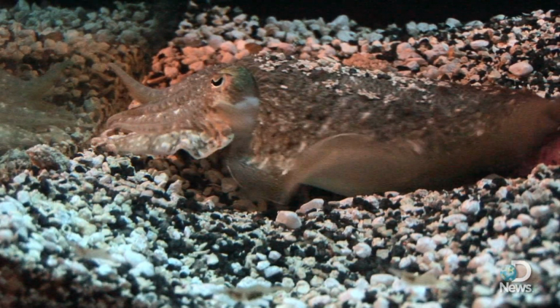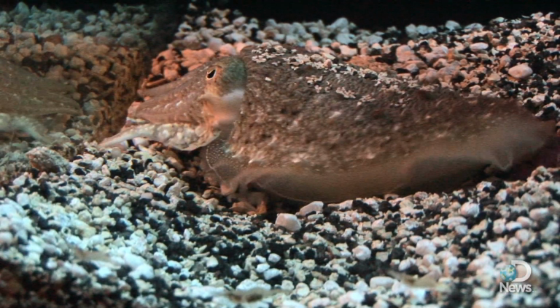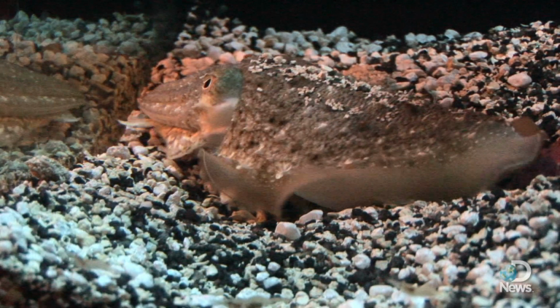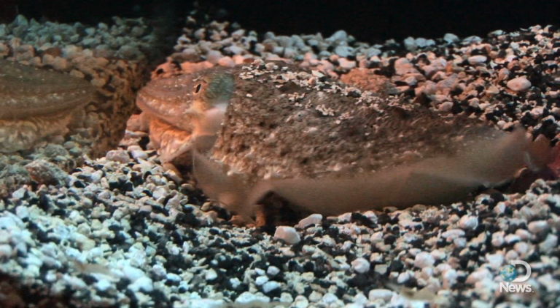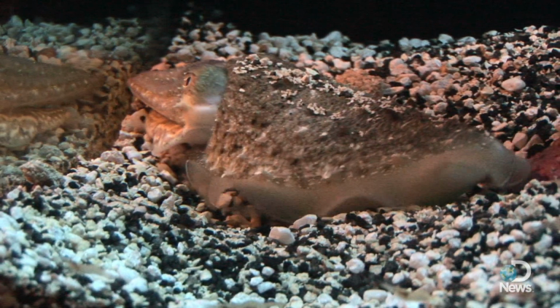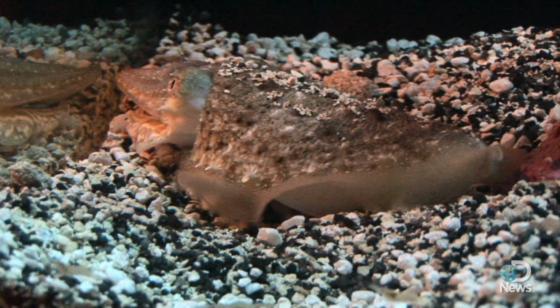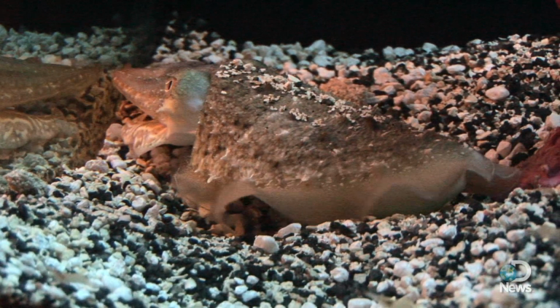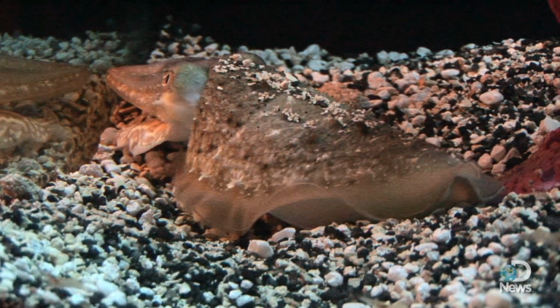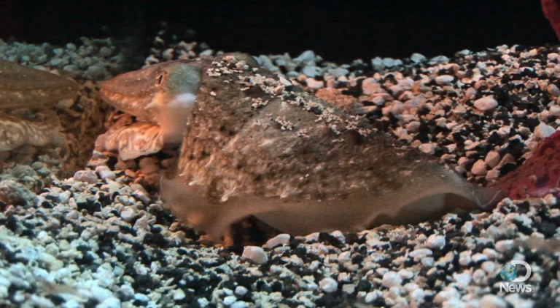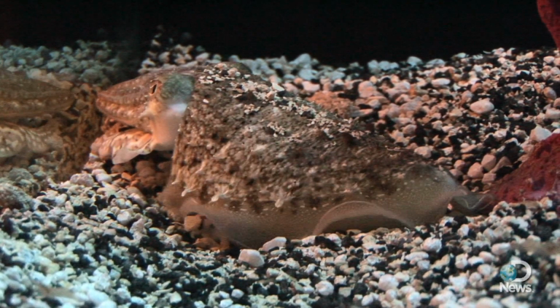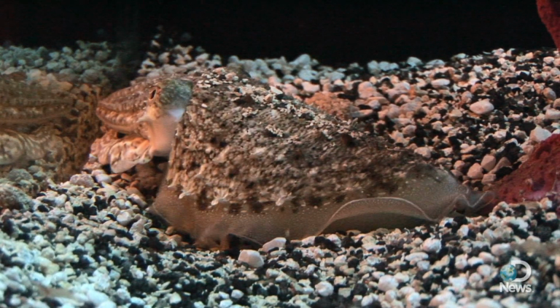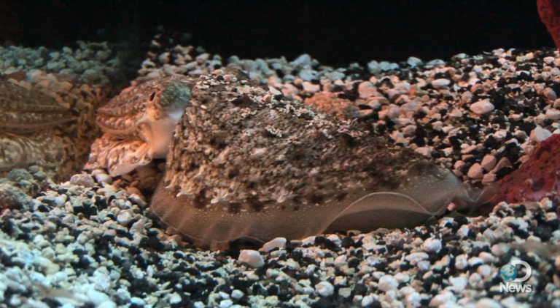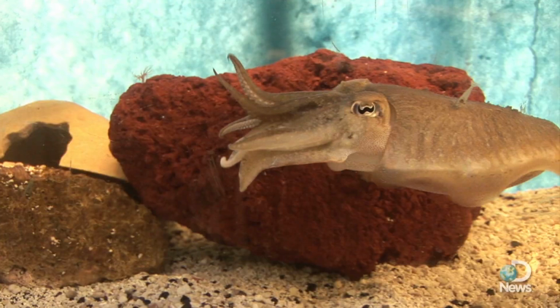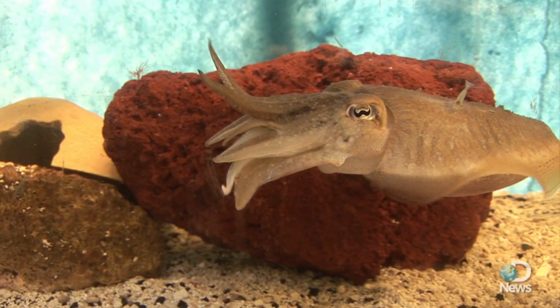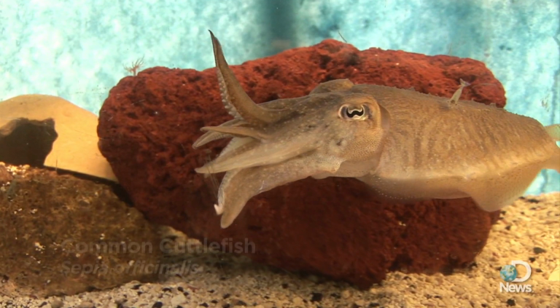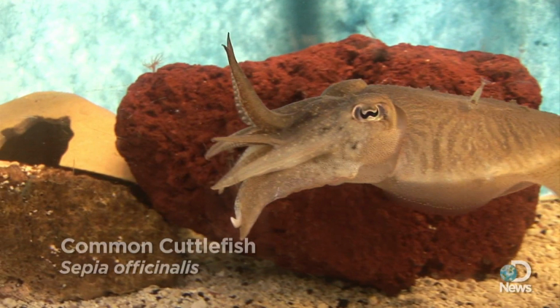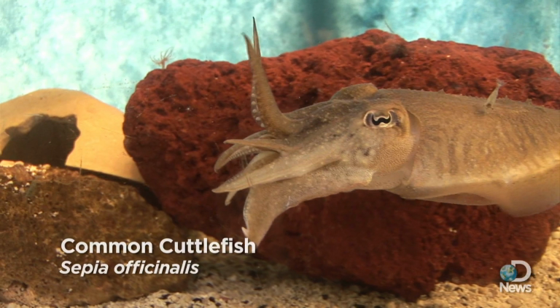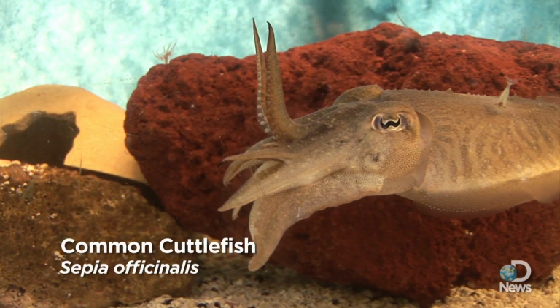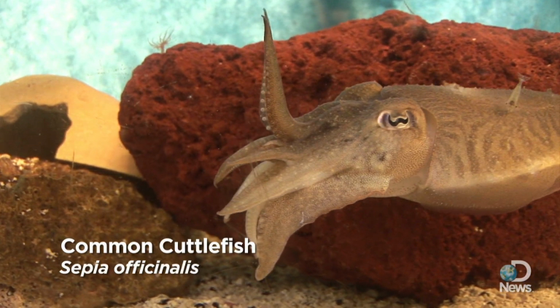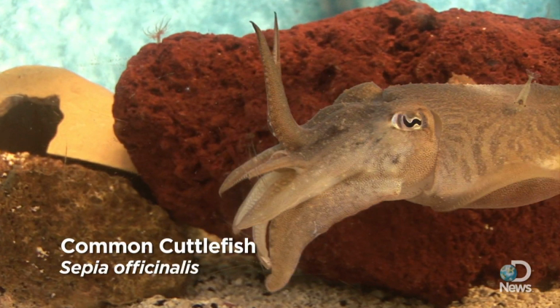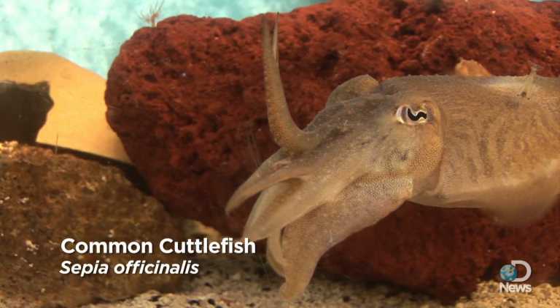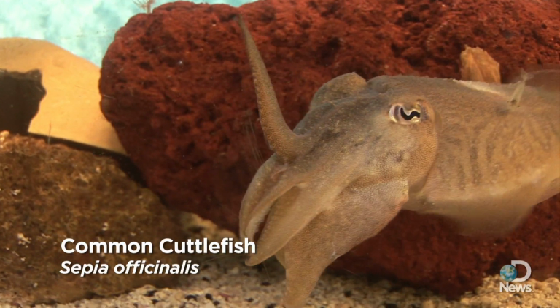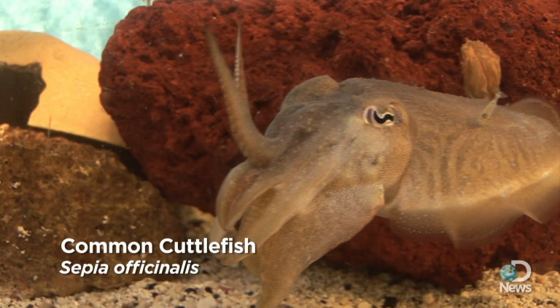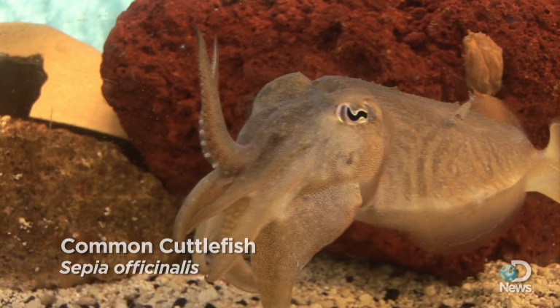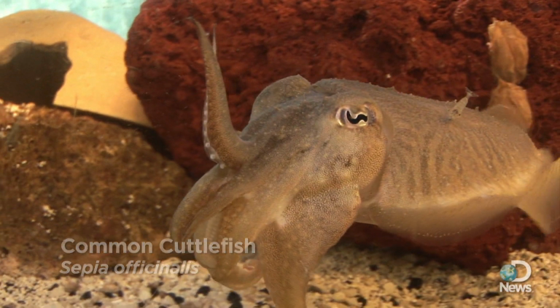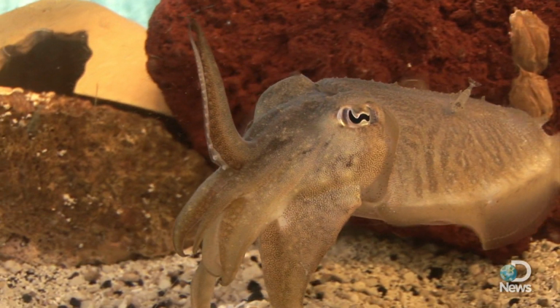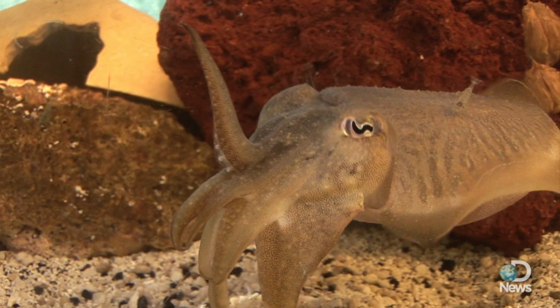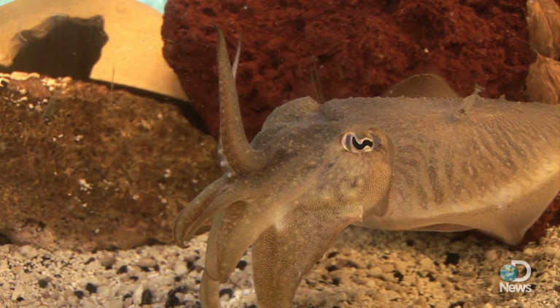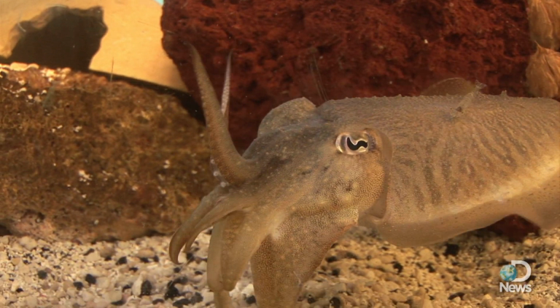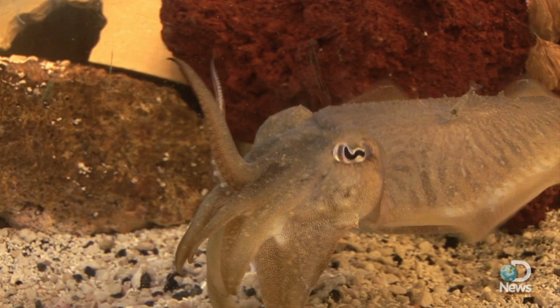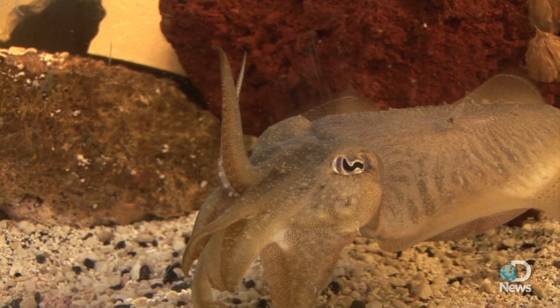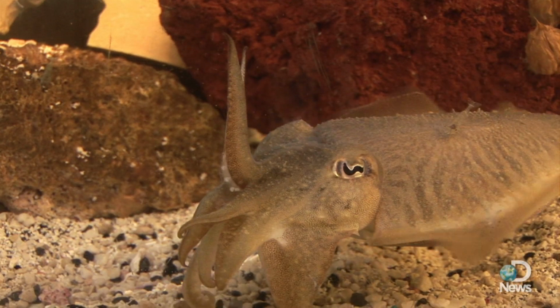And they can do this thing called a passing cloud, where they get a fluorescent color around them — like a green — and they can just rotate it all around their body to hypnotize their prey.